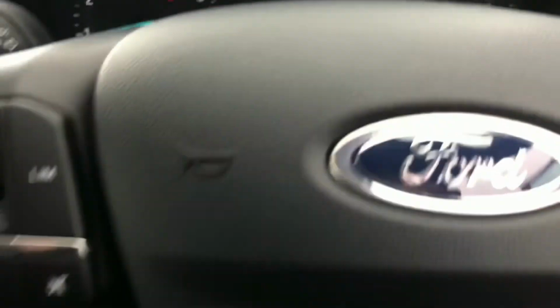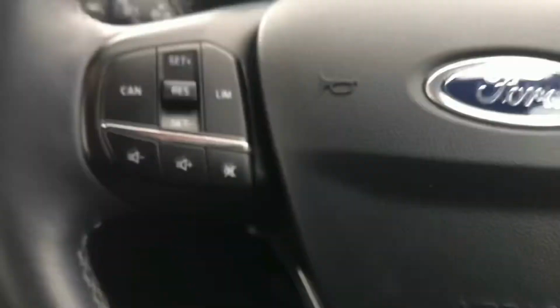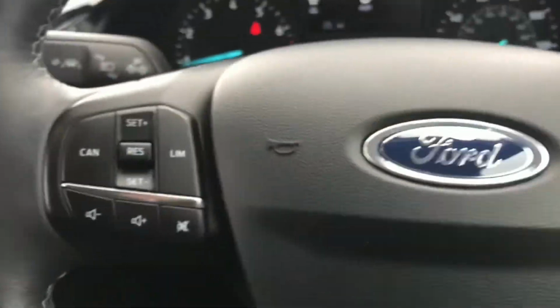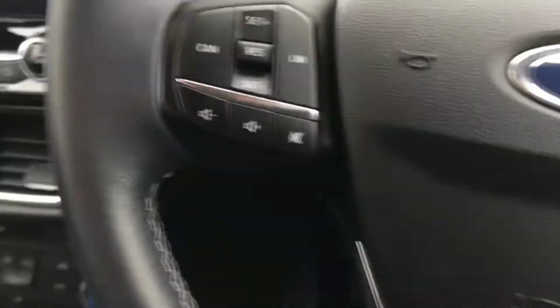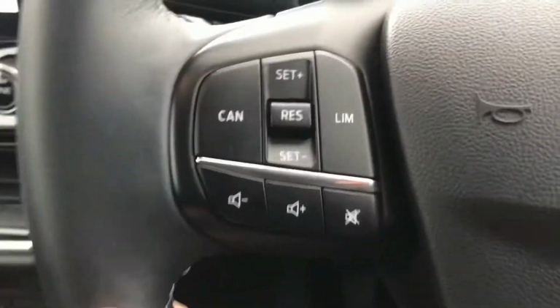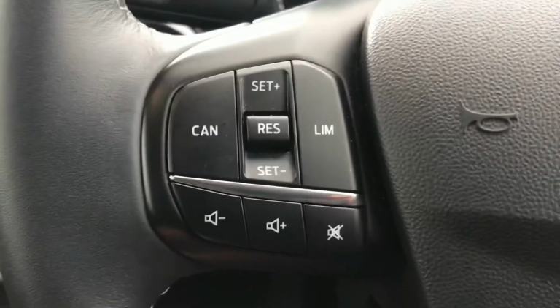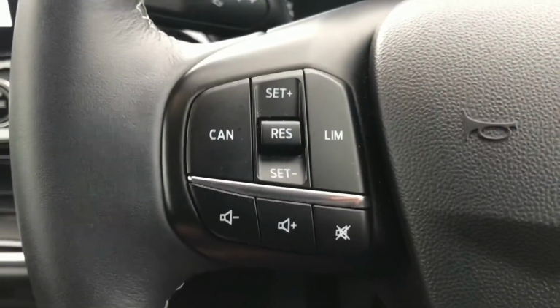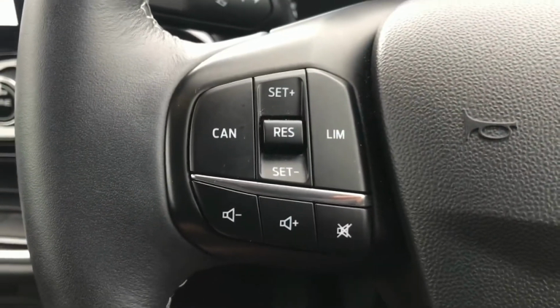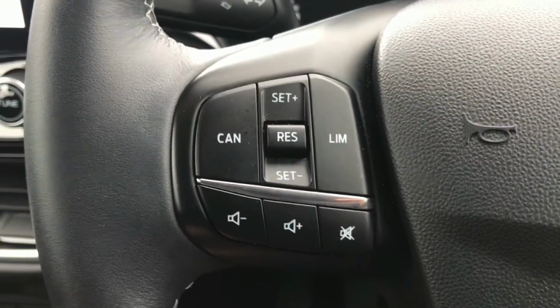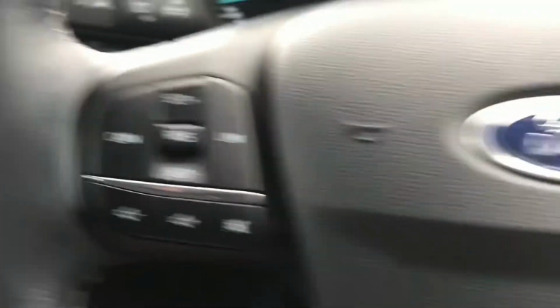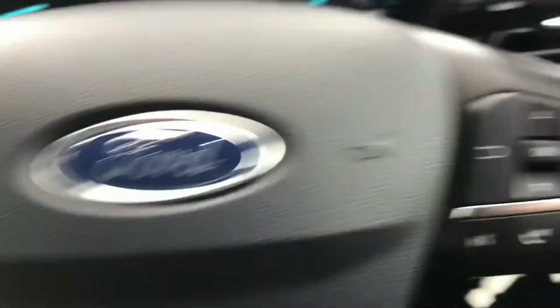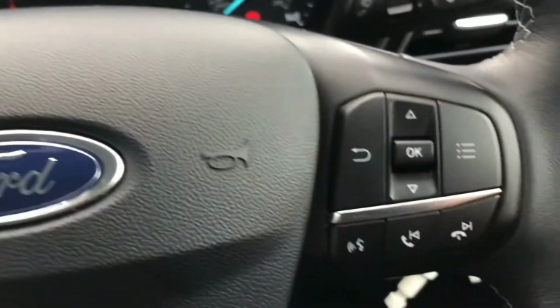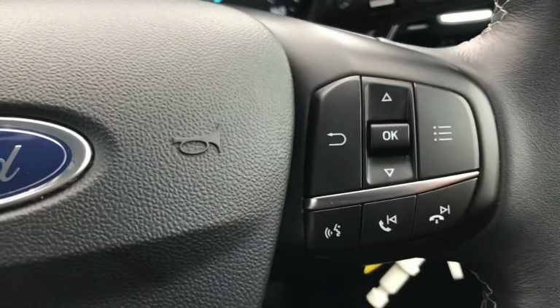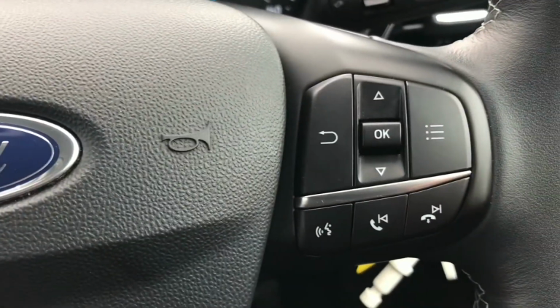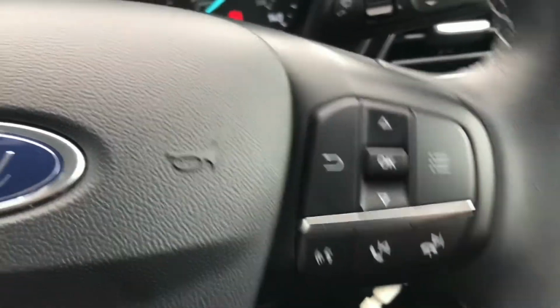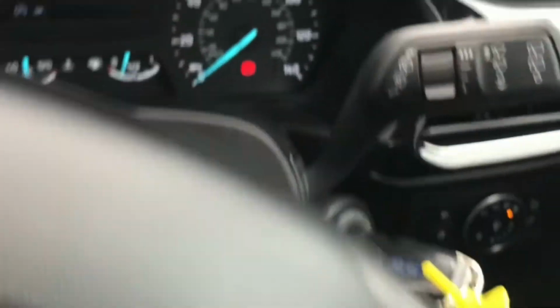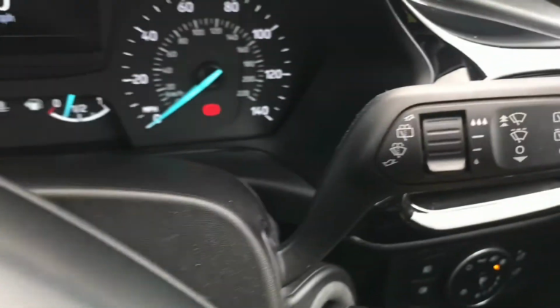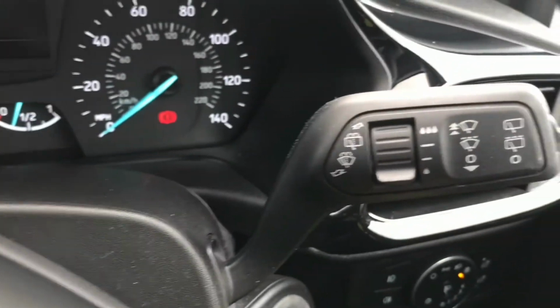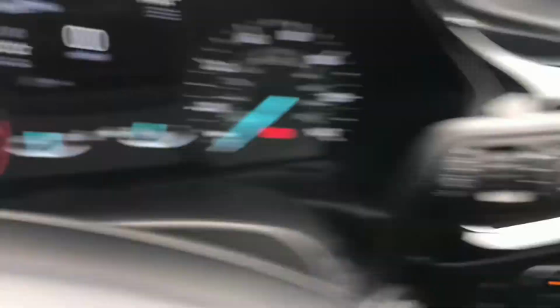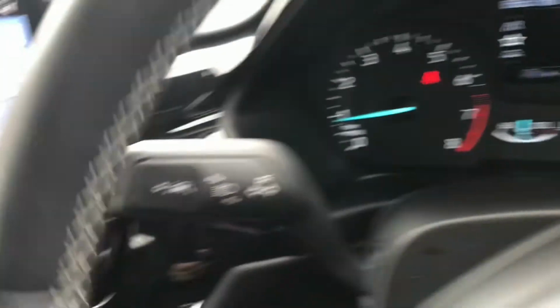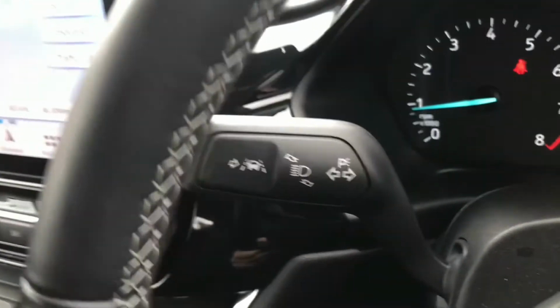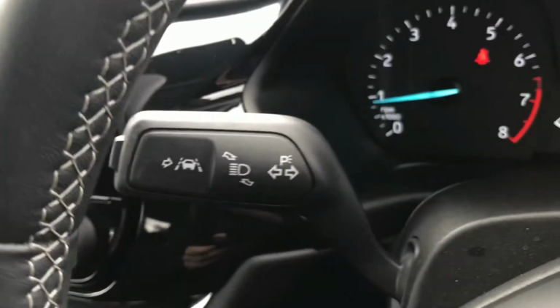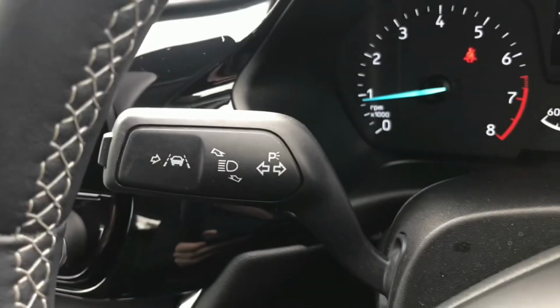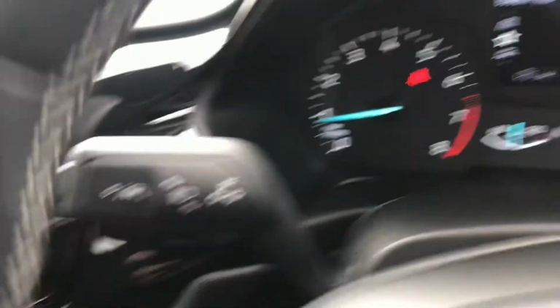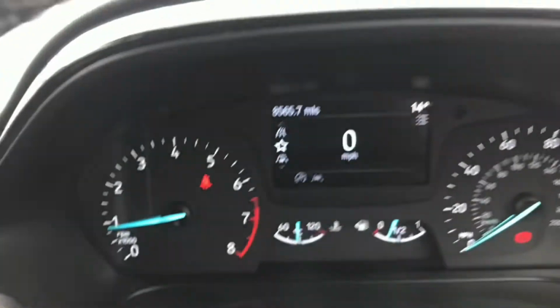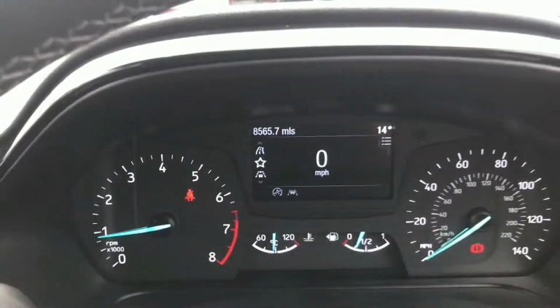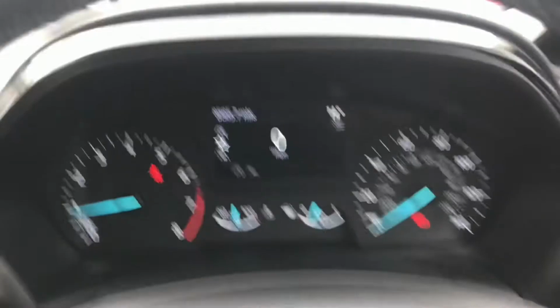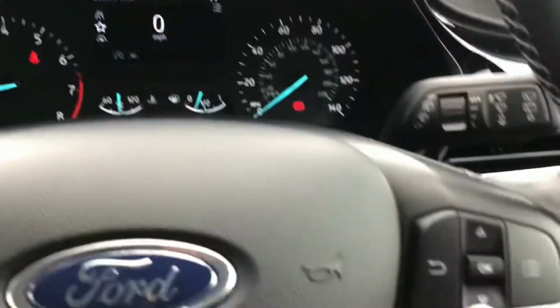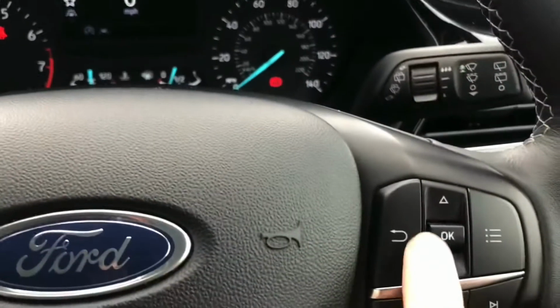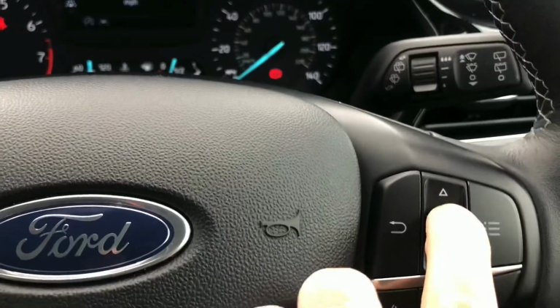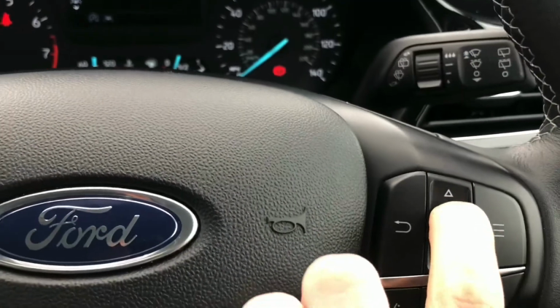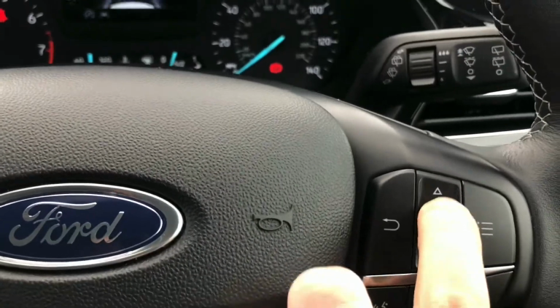Now hopping in — to the left of the steering wheel you have your cruise control, ideal for those longer journeys. To the right you have your controls for the trip computer, your wiper stalk and your indicators, with your lane departure on or off.